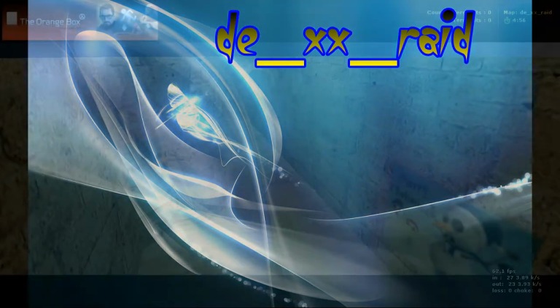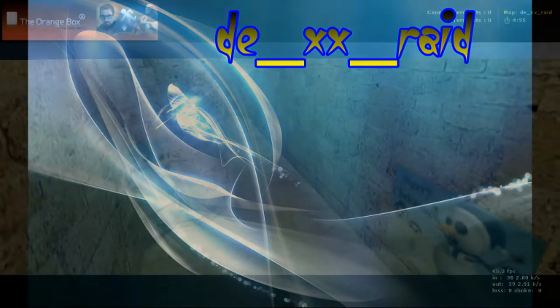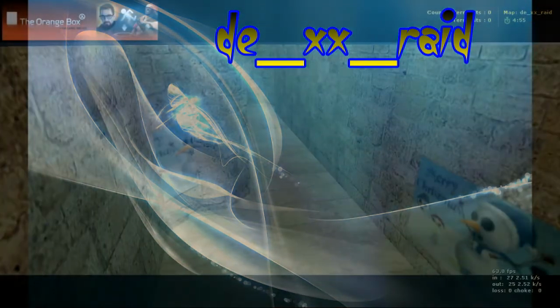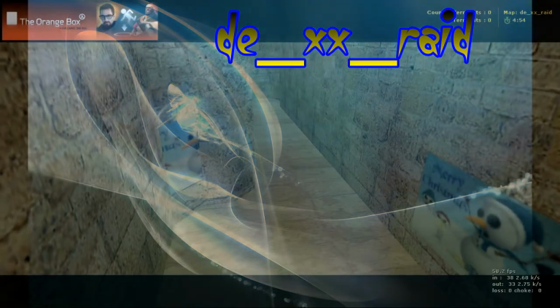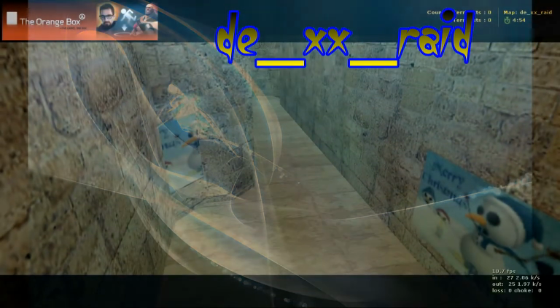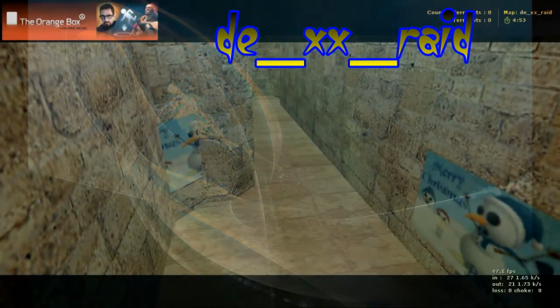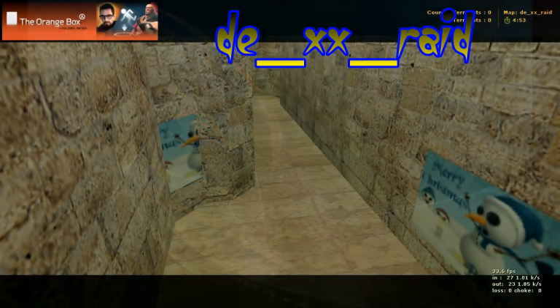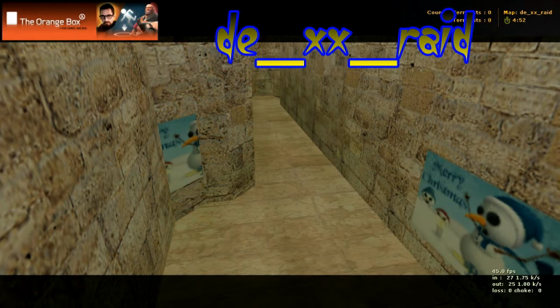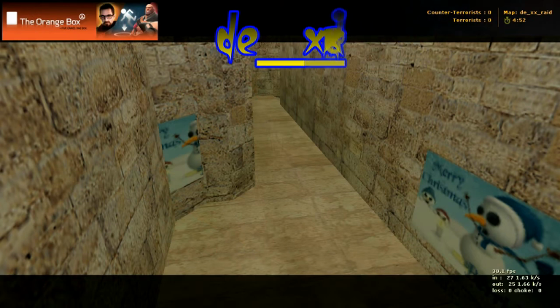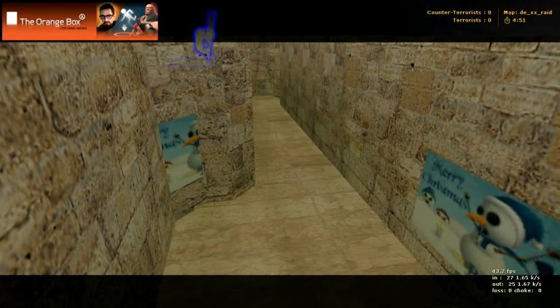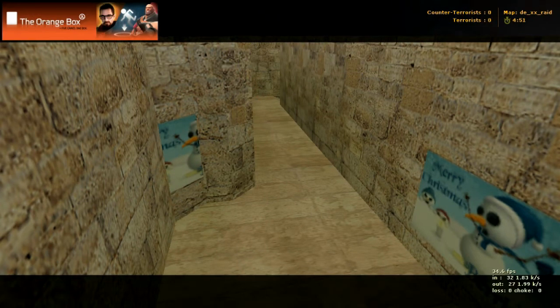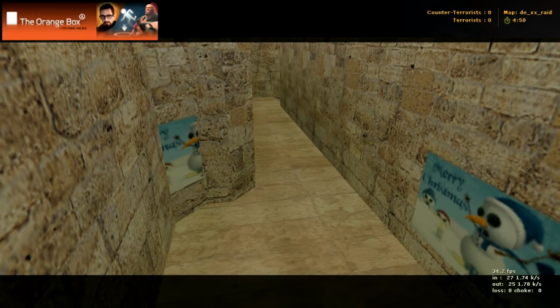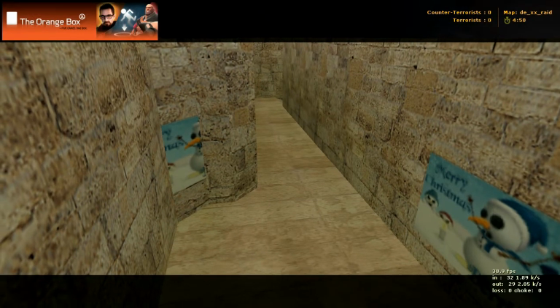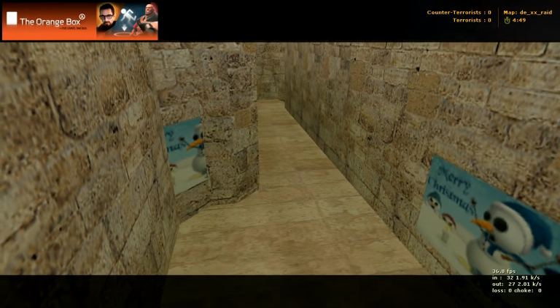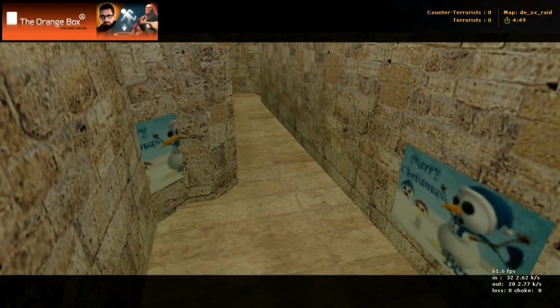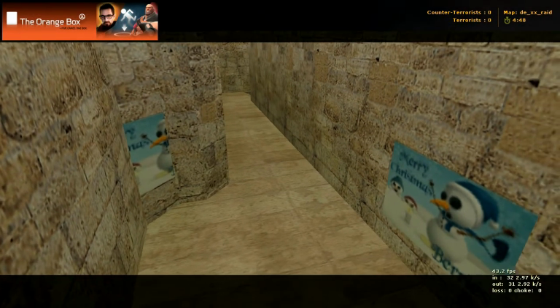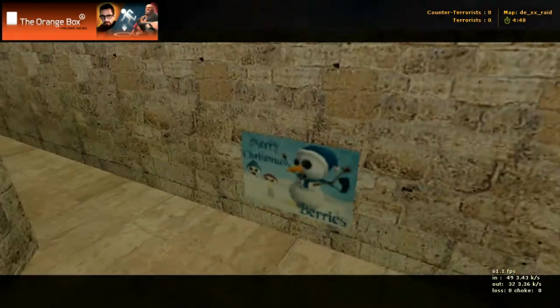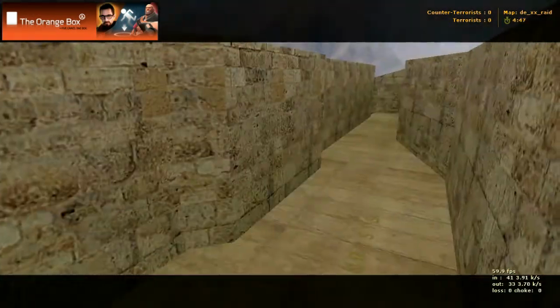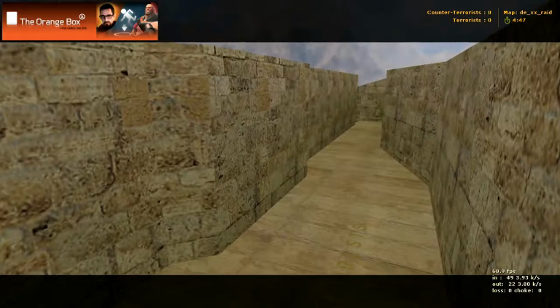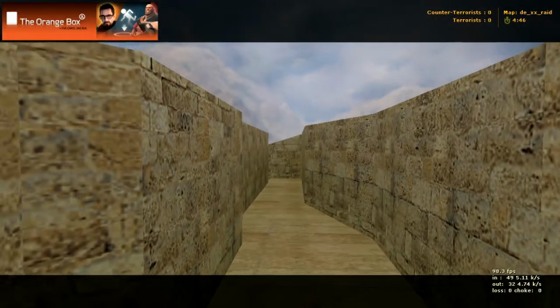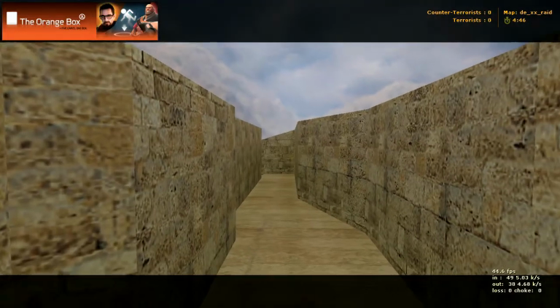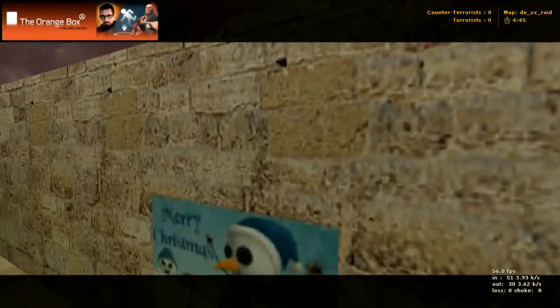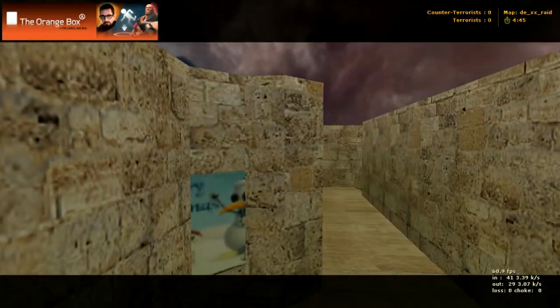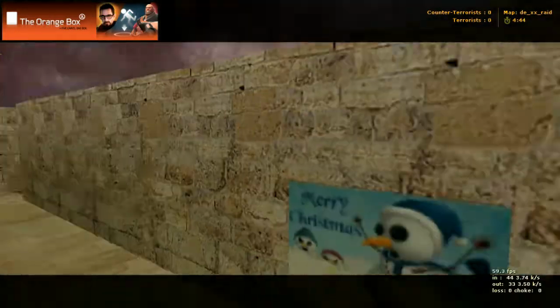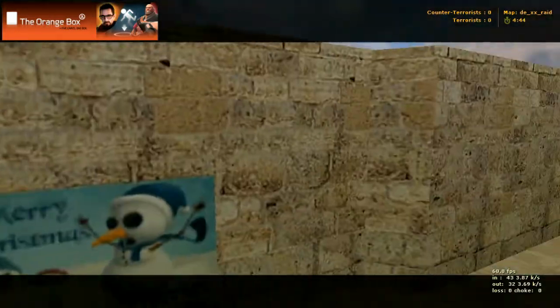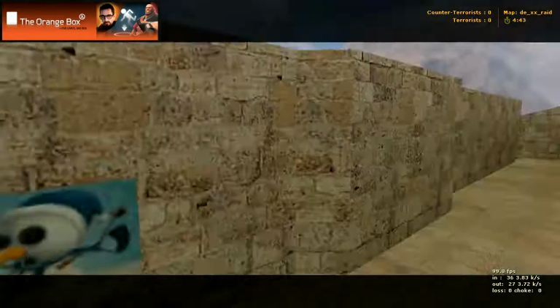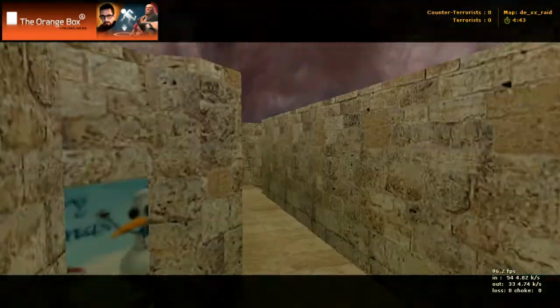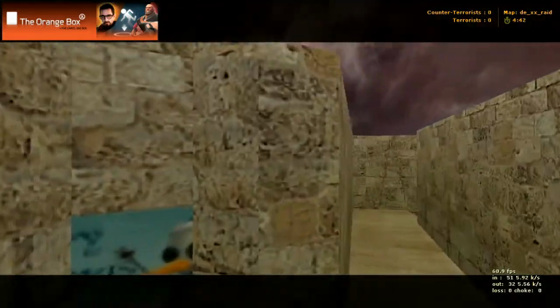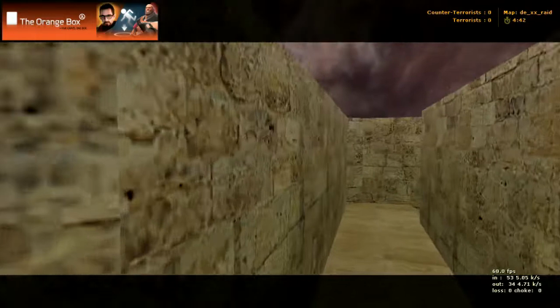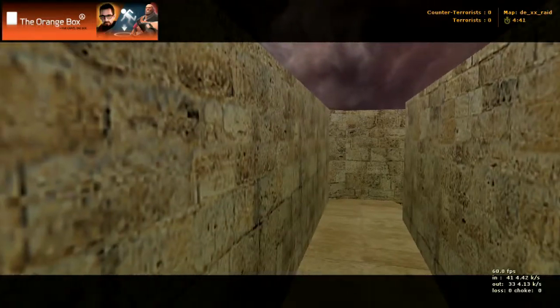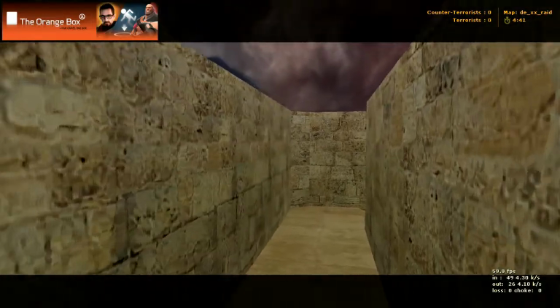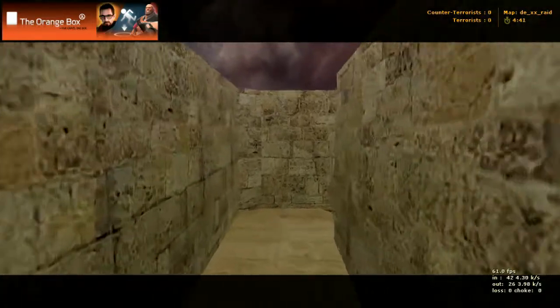Here we have a map called D-XX Raid and we're starting in the terrorist spawn. We can either go to our right or to our left depending on which way you're facing in here.